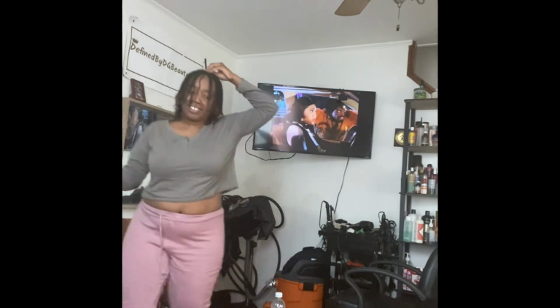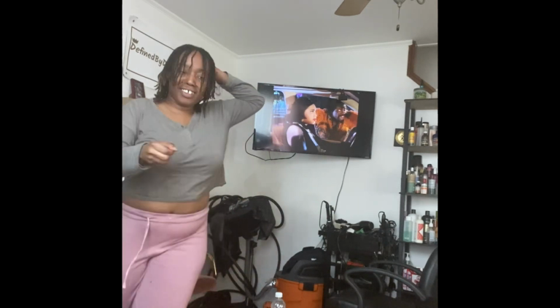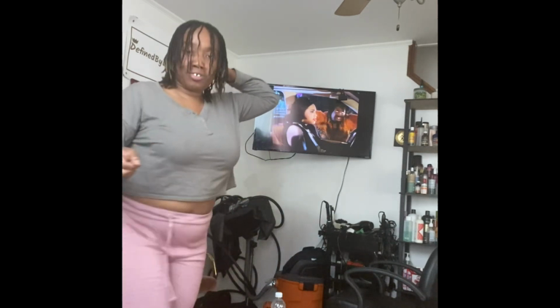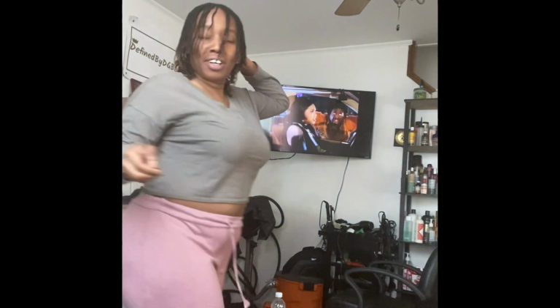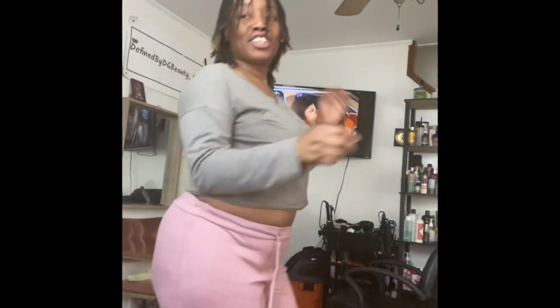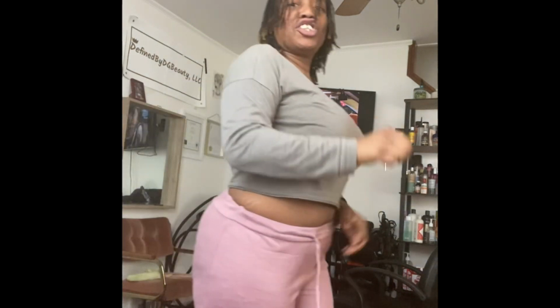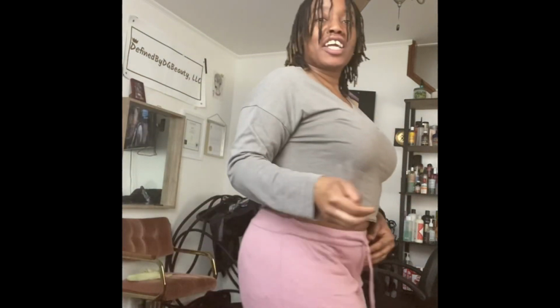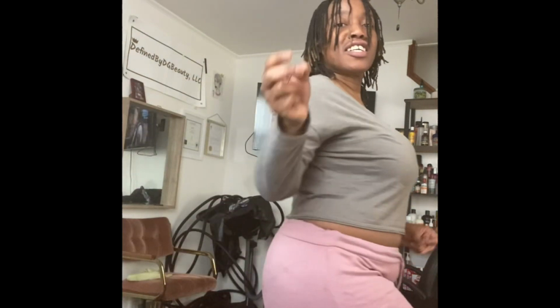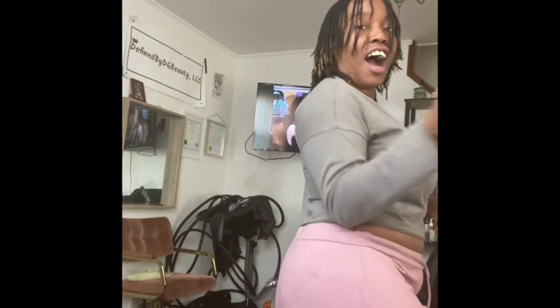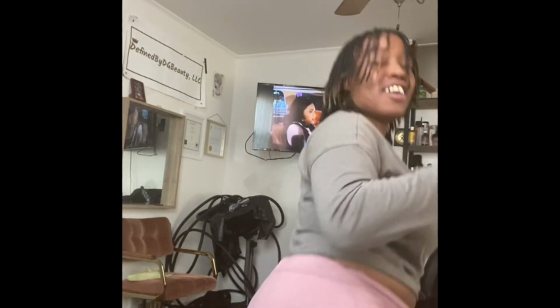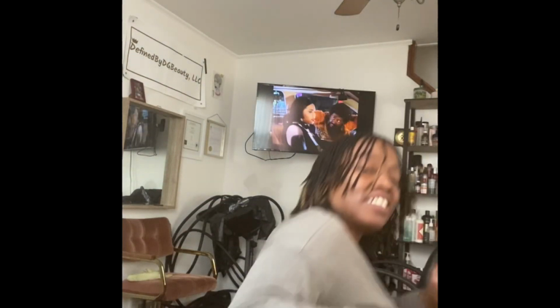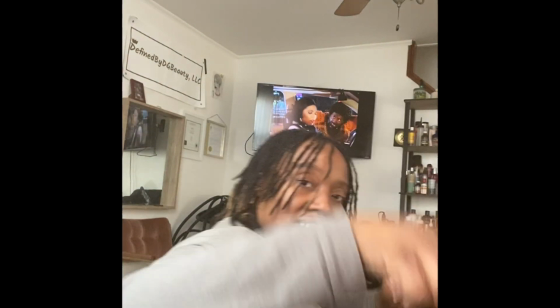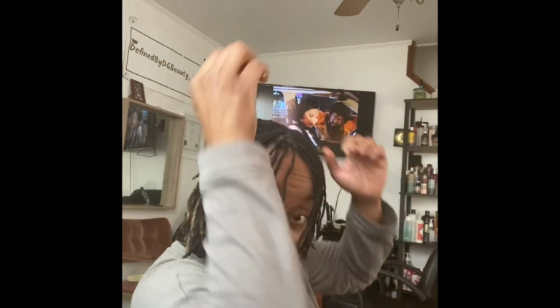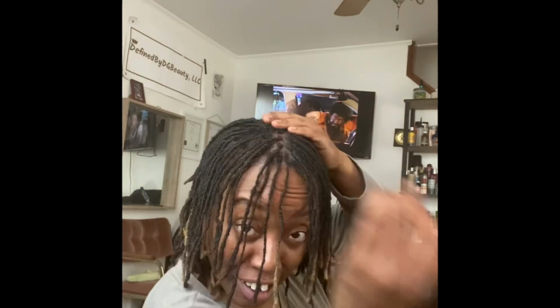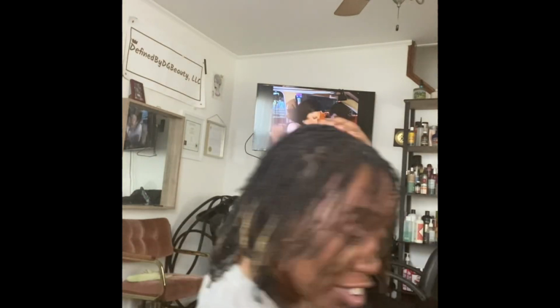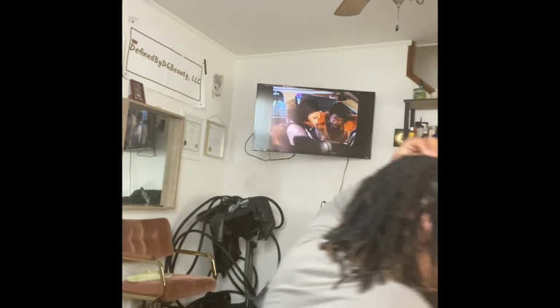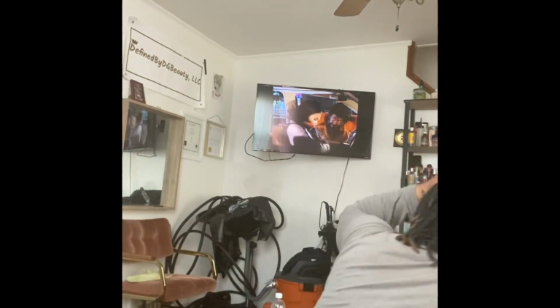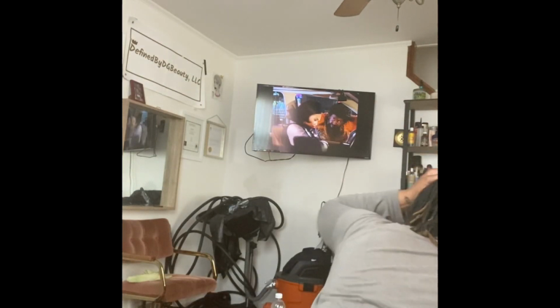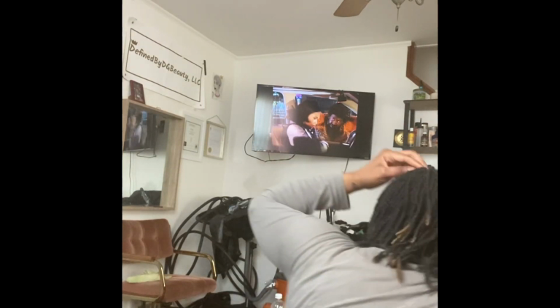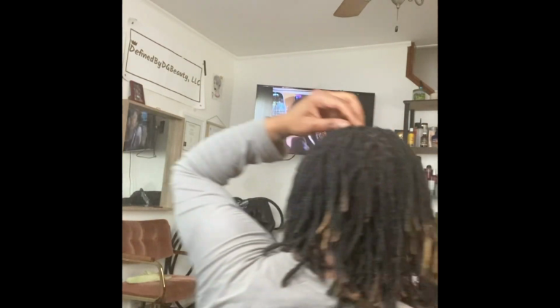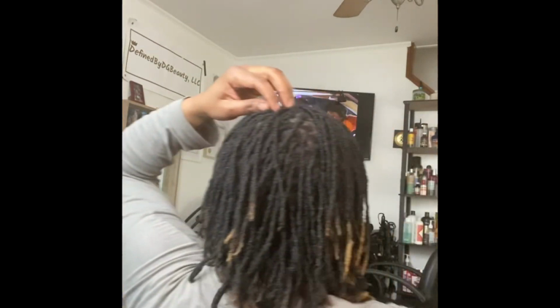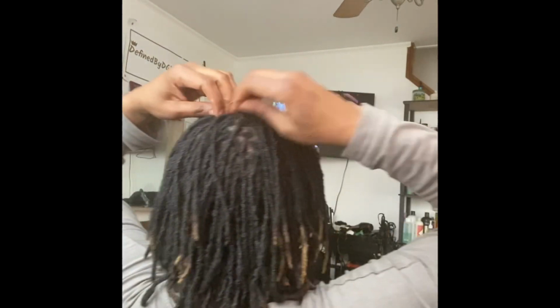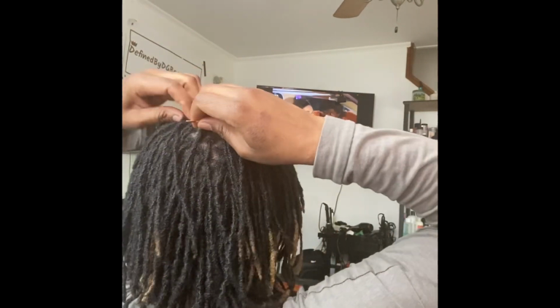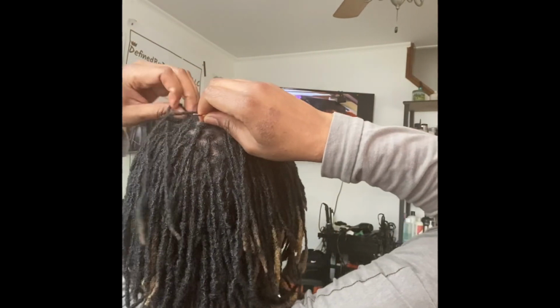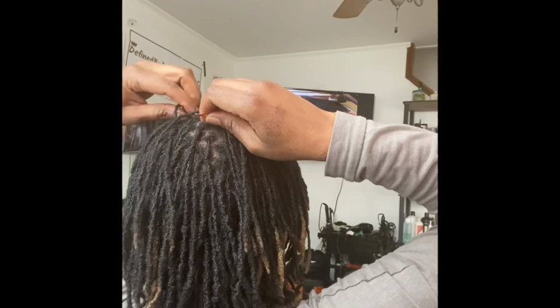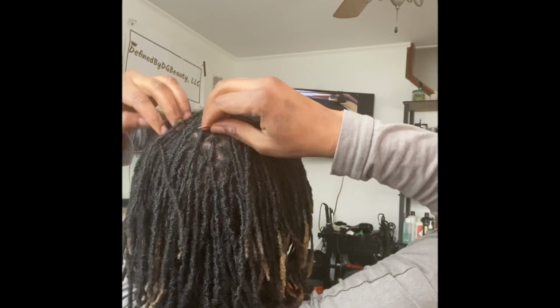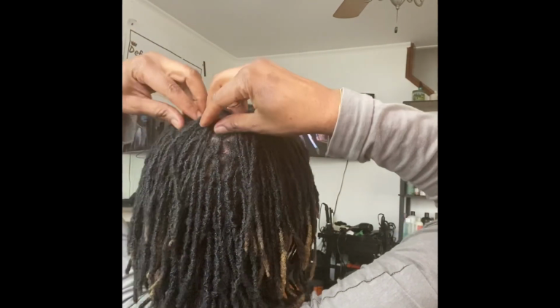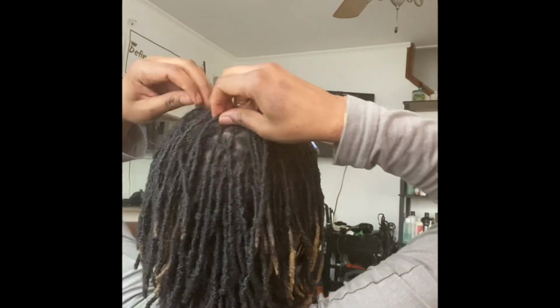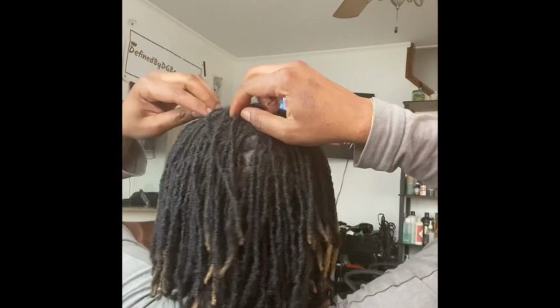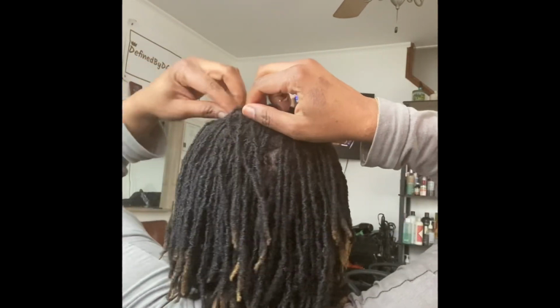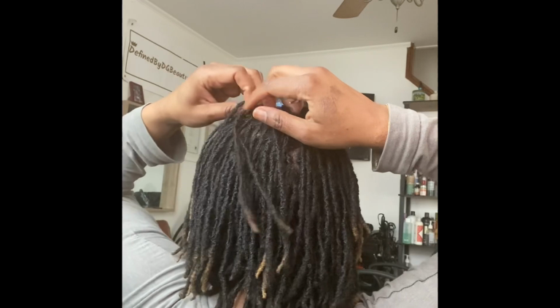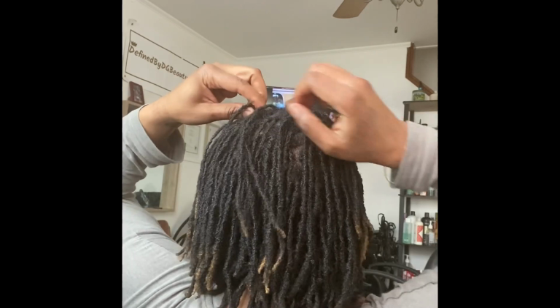And on TV, you guys can see — I'm watching Martin, so that episode was funny. That's what's talking in the background. Bear with me, stay with me.